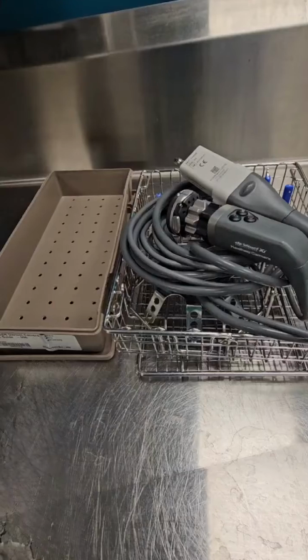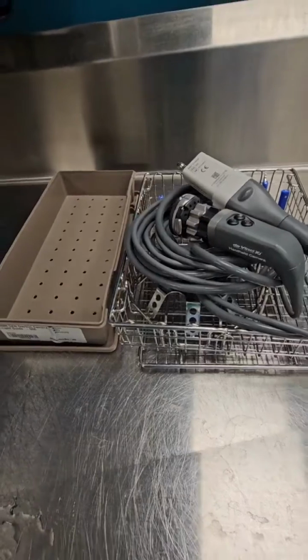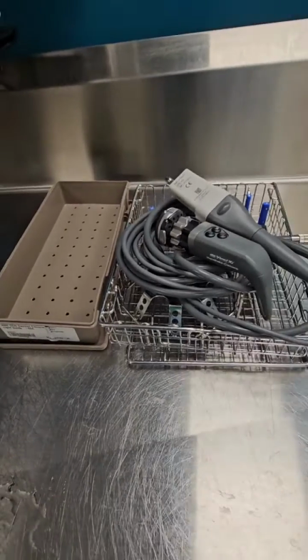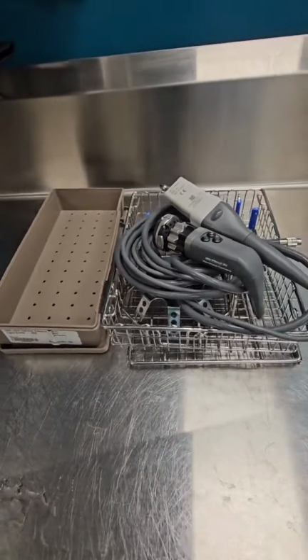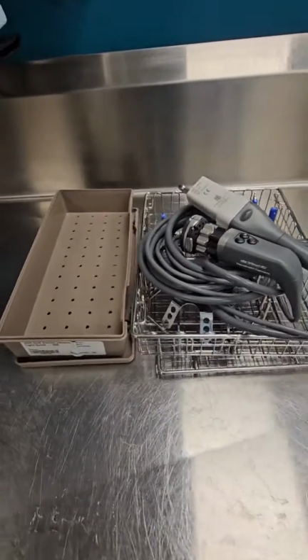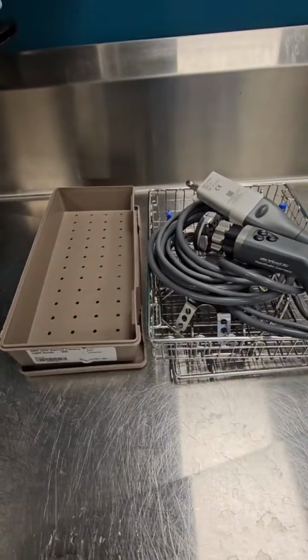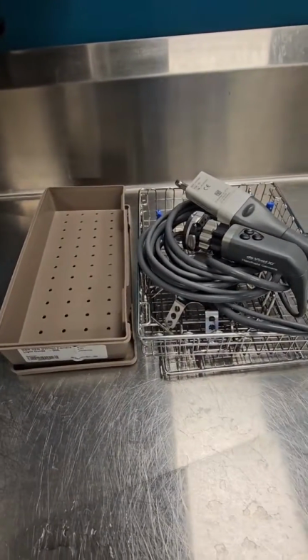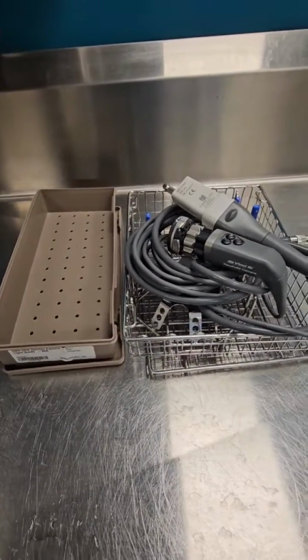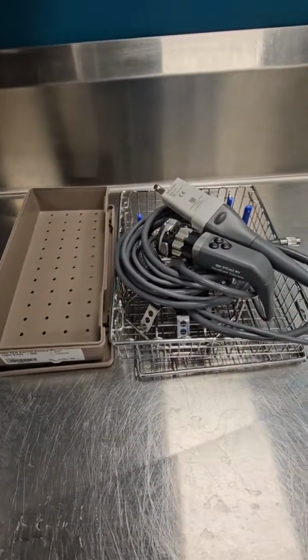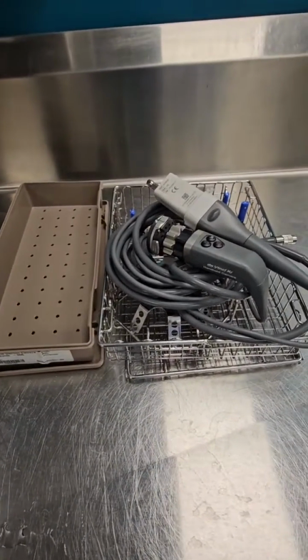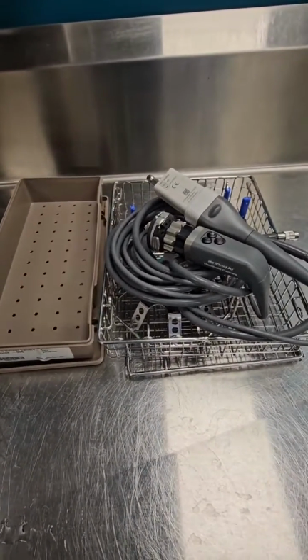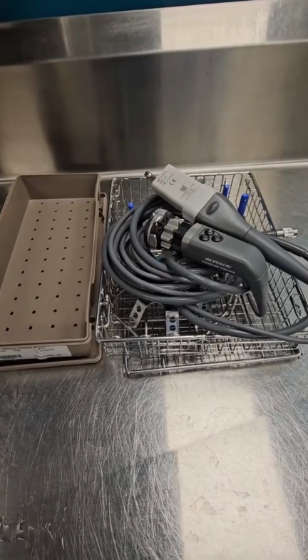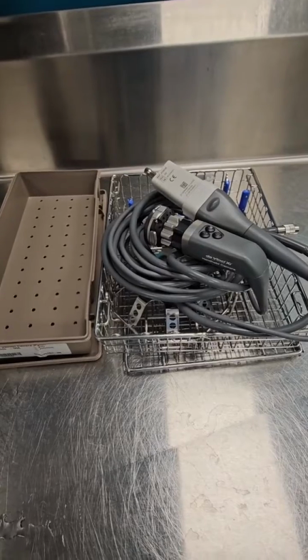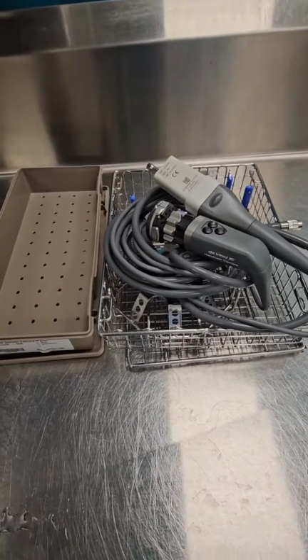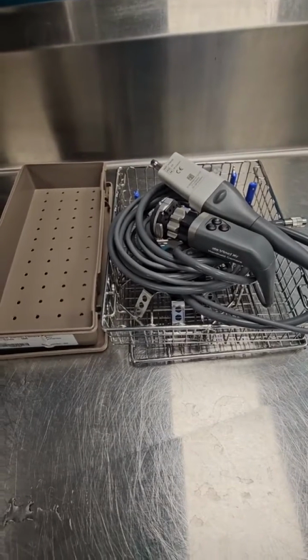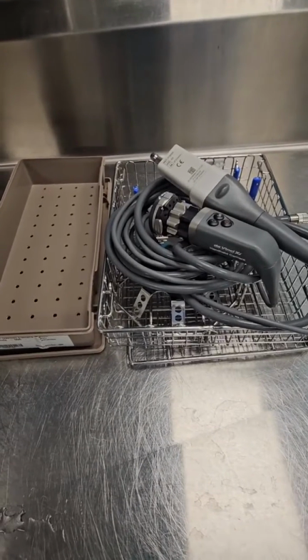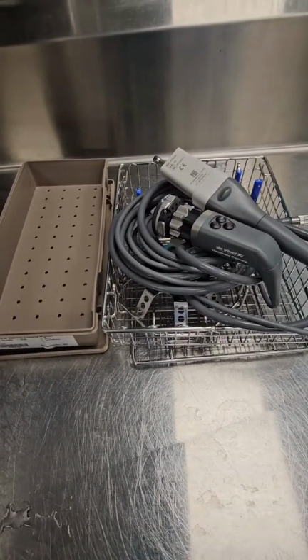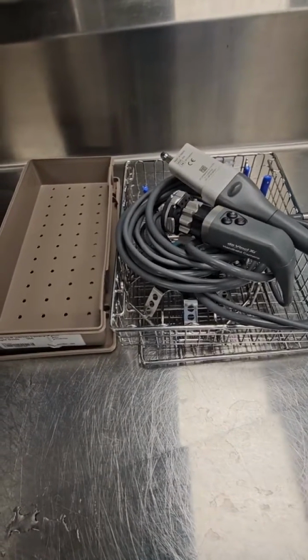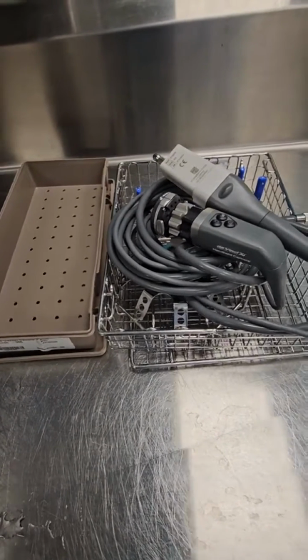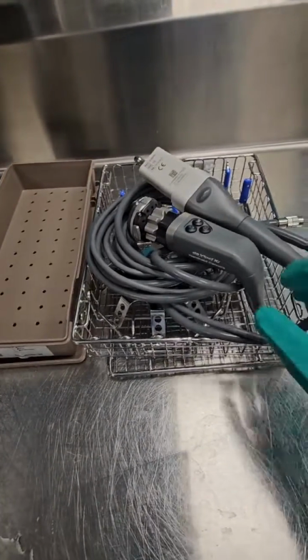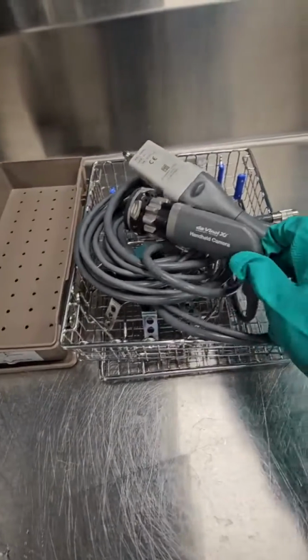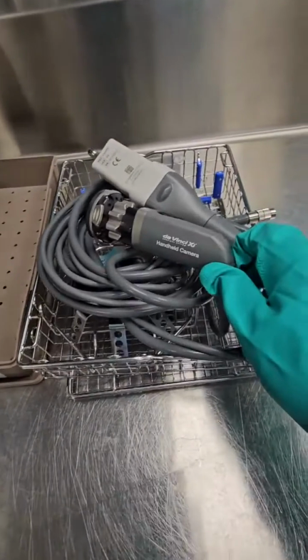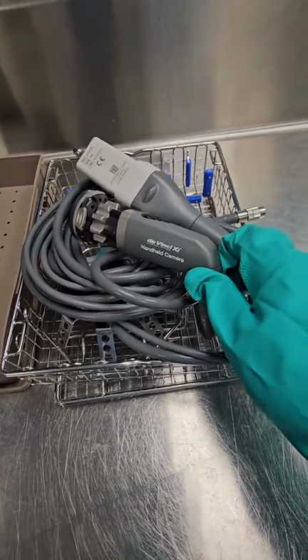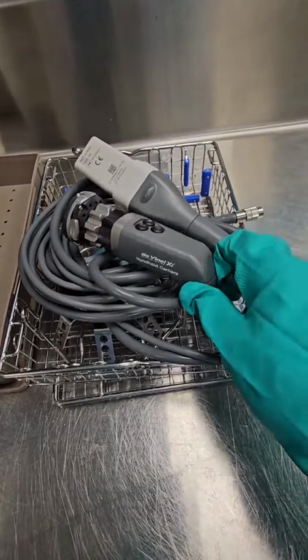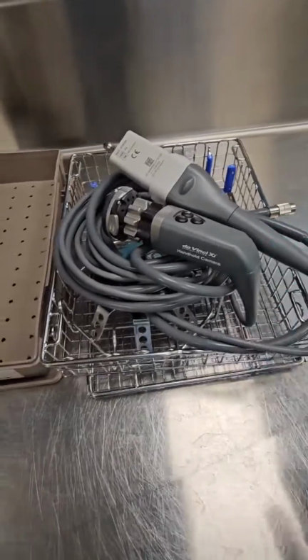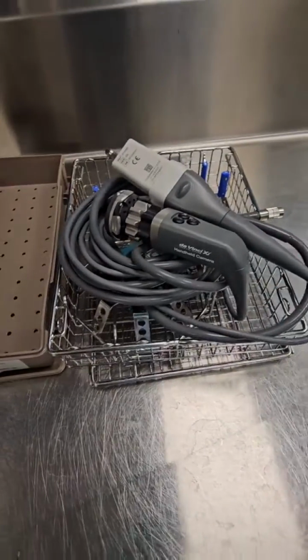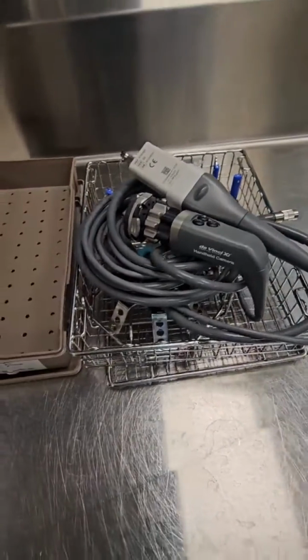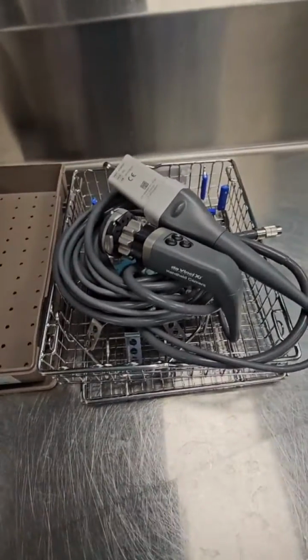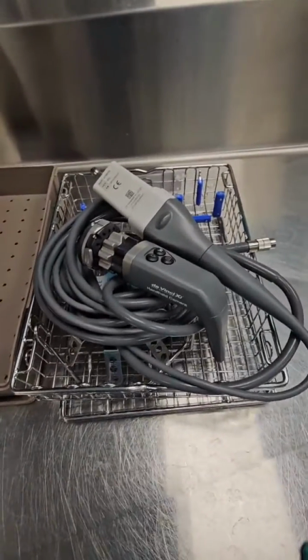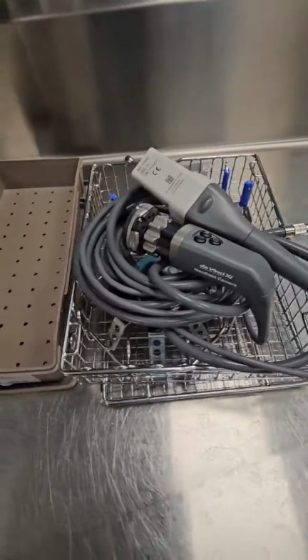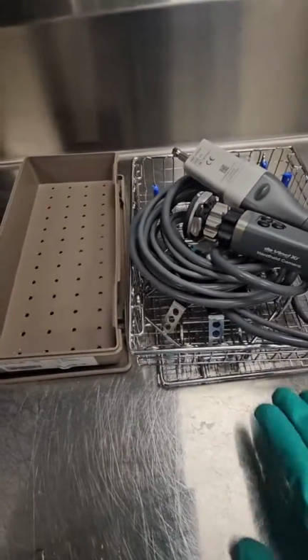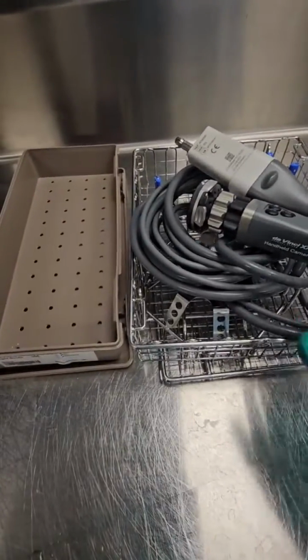Welcome back to WDYD CSP — What Do You Do as a Central Sterile Processor. Today join me as I reprocess a DaVinci handheld camera, yet another accessory by DaVinci.